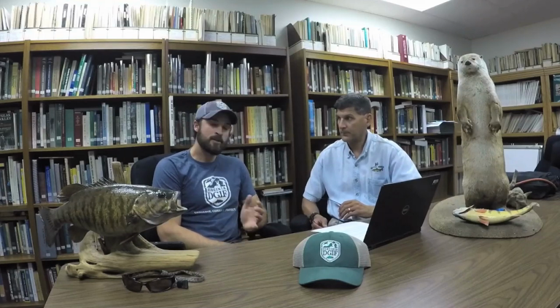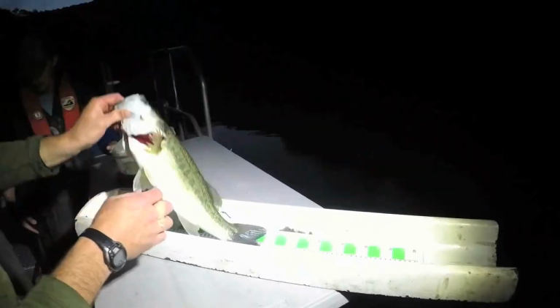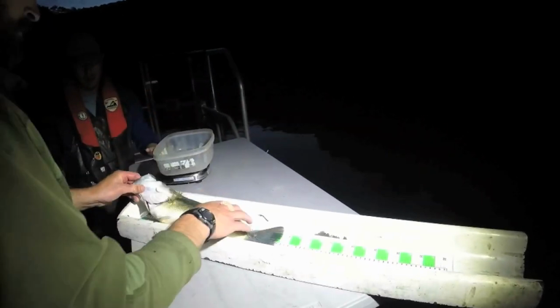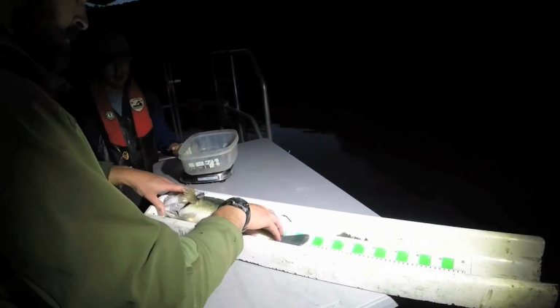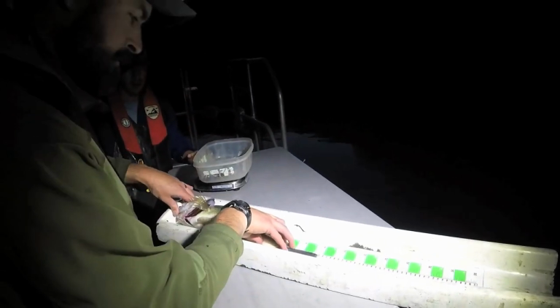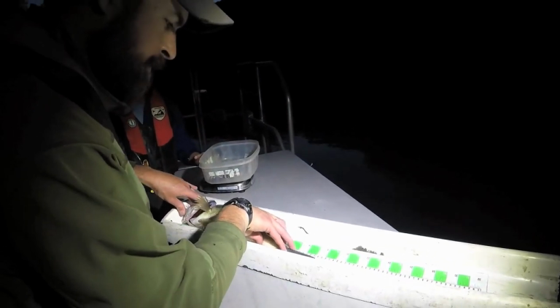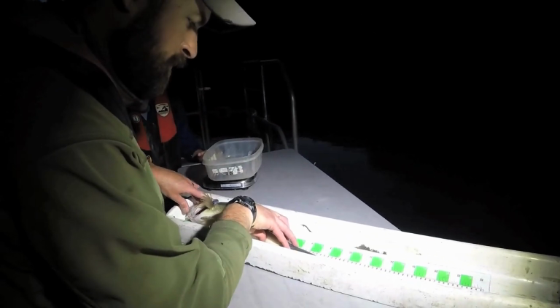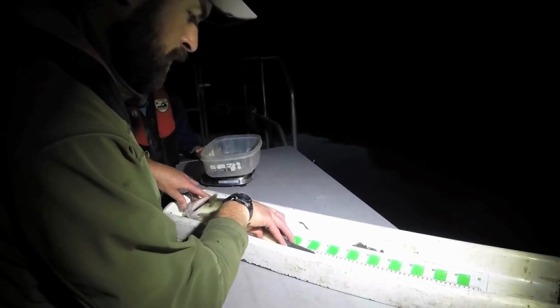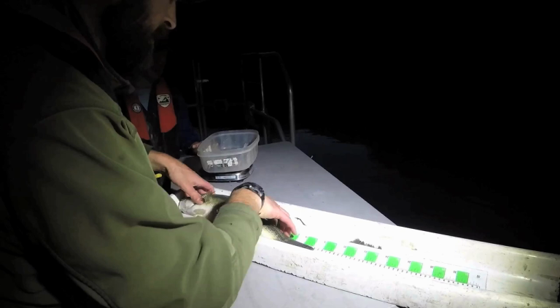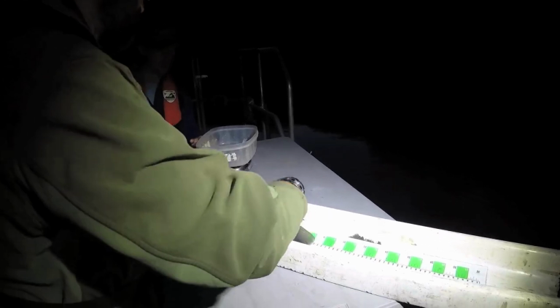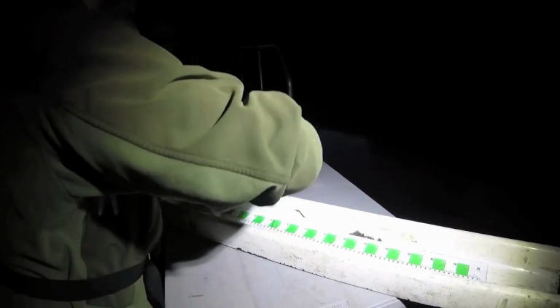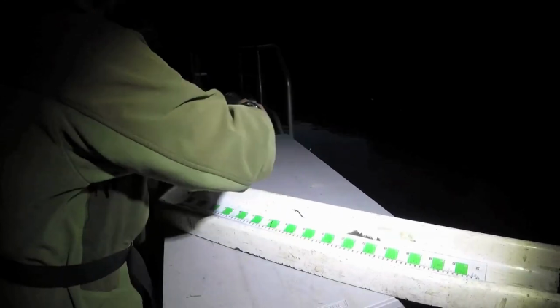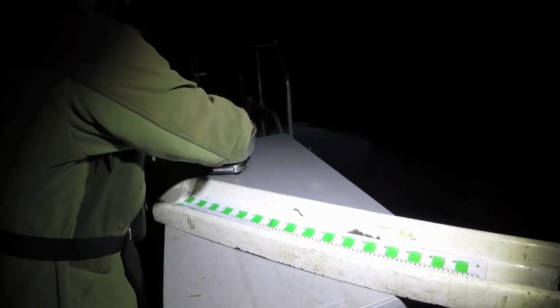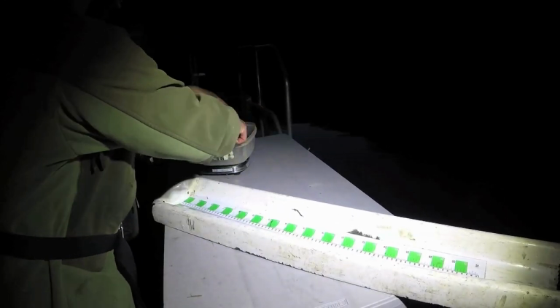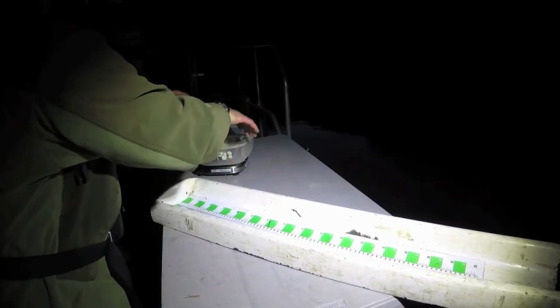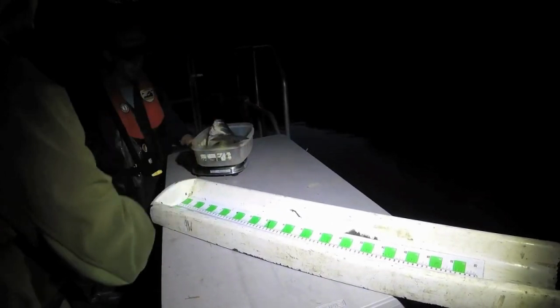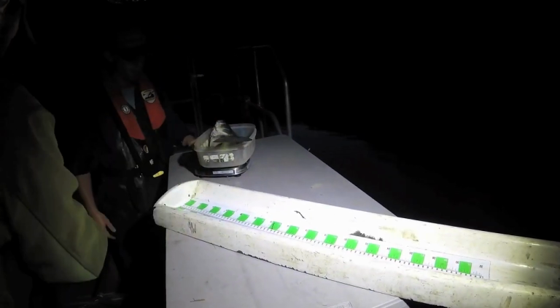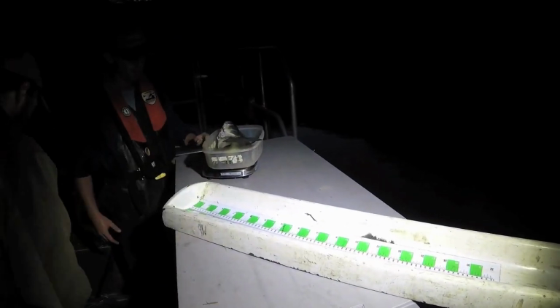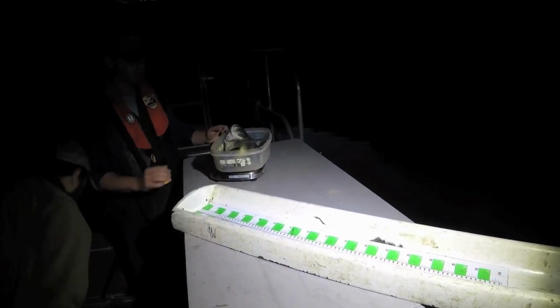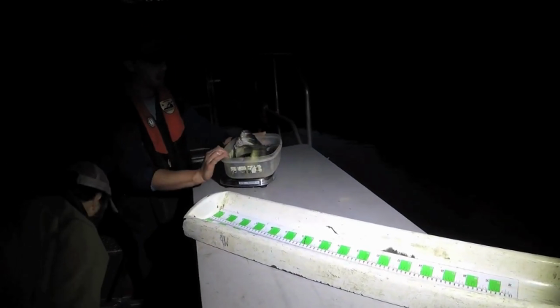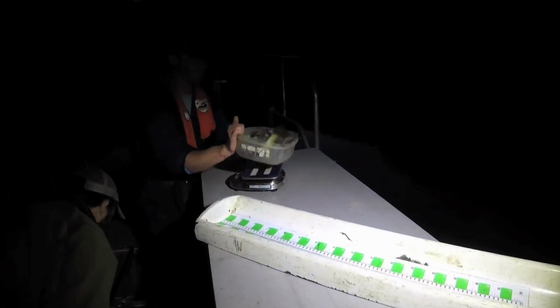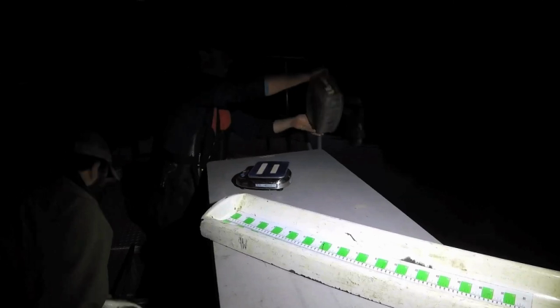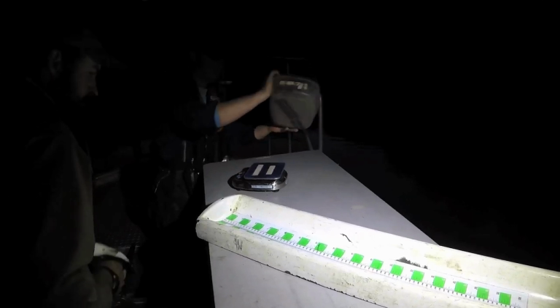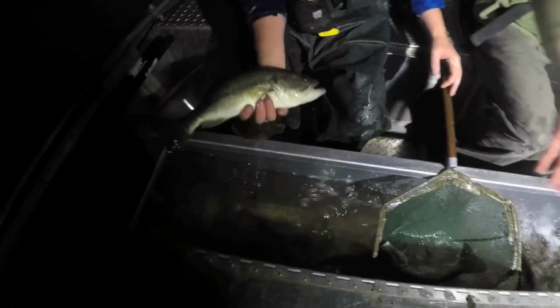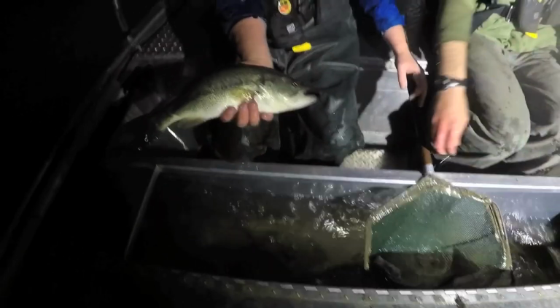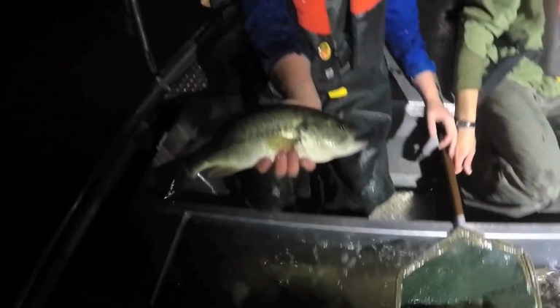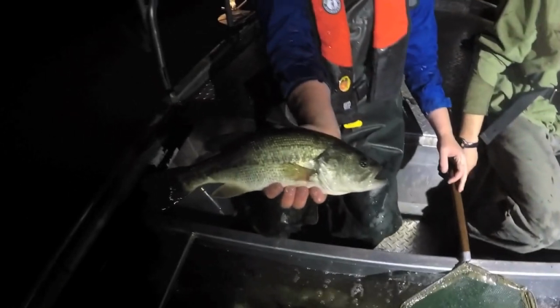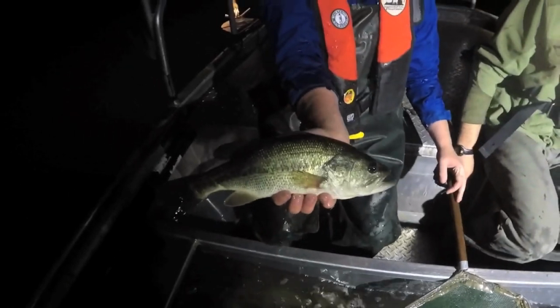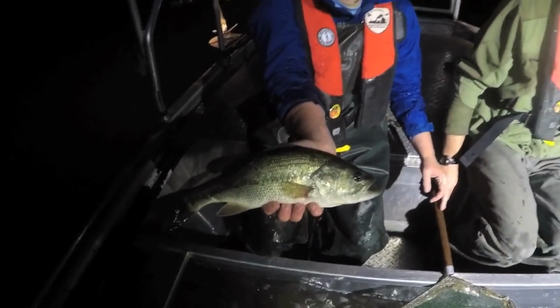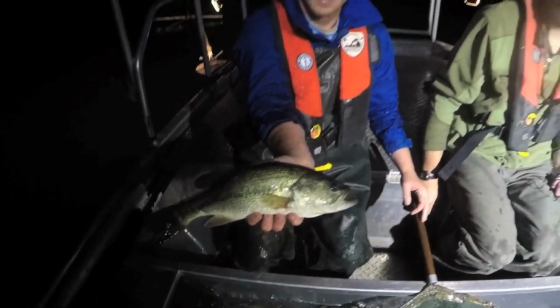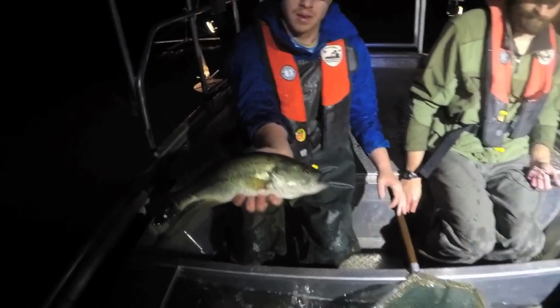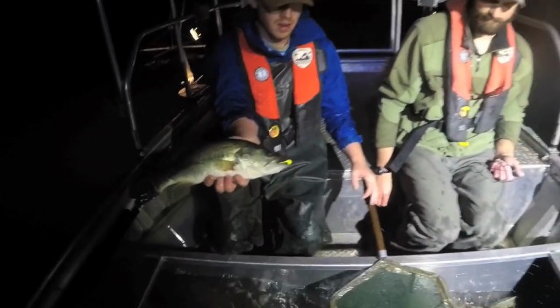Largemouth, on the other hand, it's not a trophy fishery. It's not going to be like your Smith Mountain Lakes or your Lake Annas. You'll get some four to six pound fish, but you're not going to get trophies in the largemouth category.